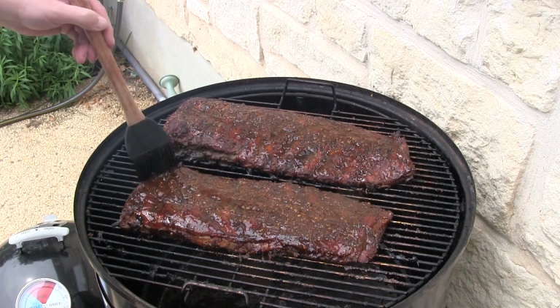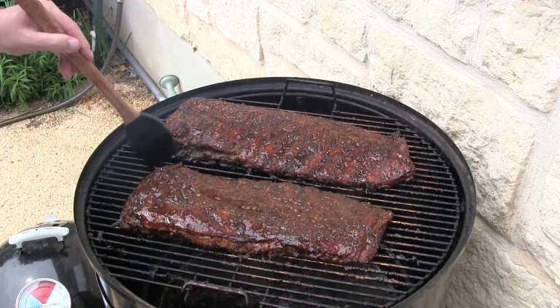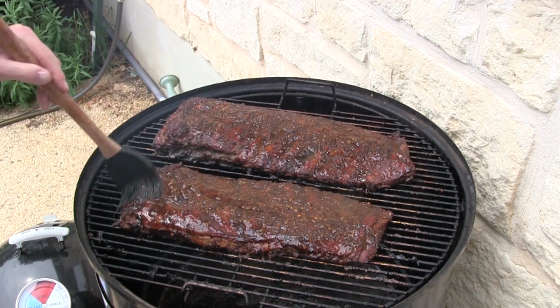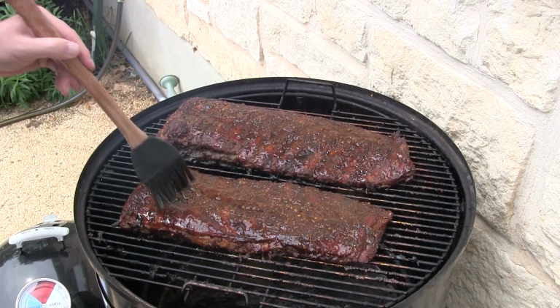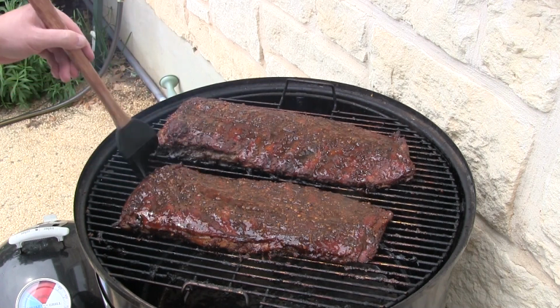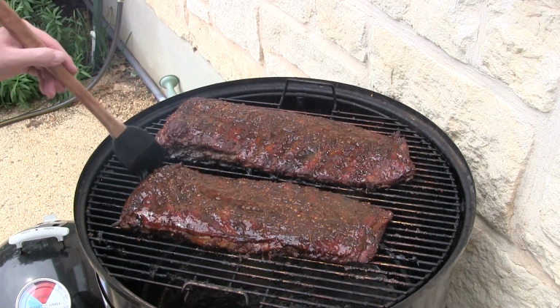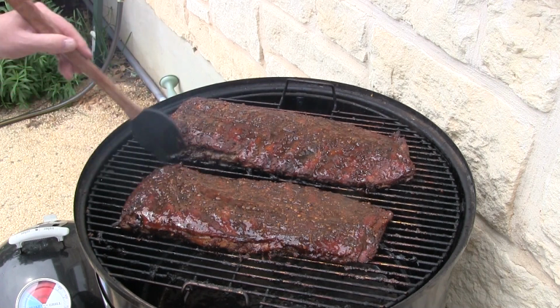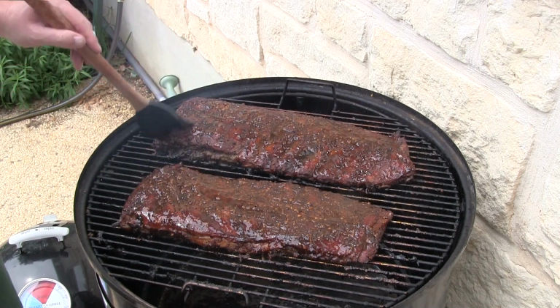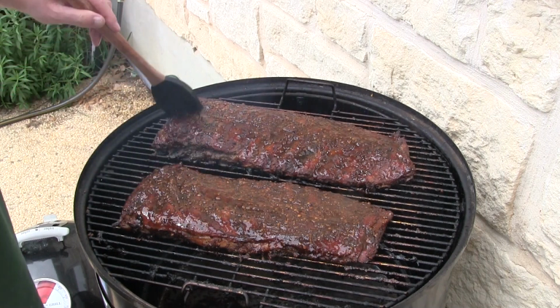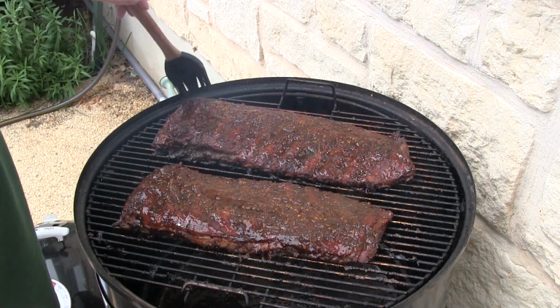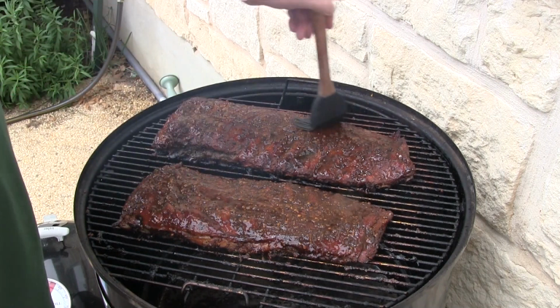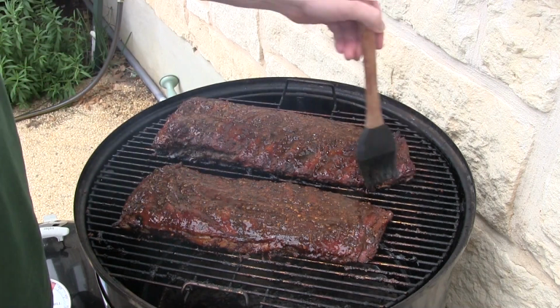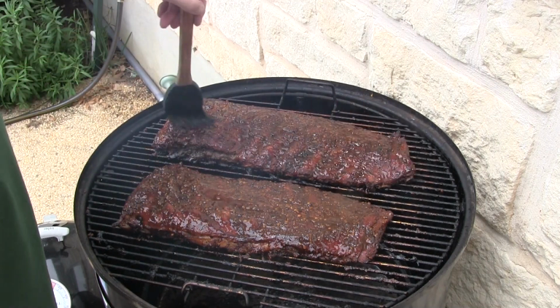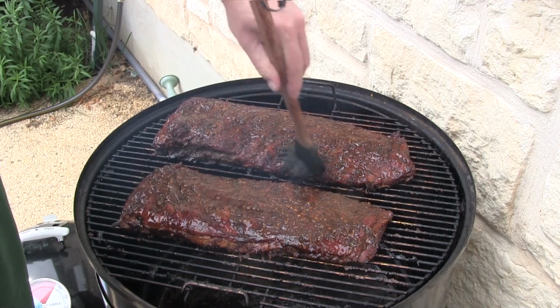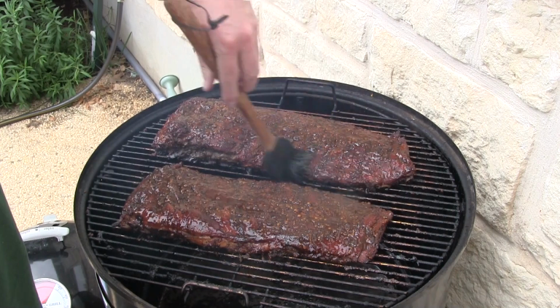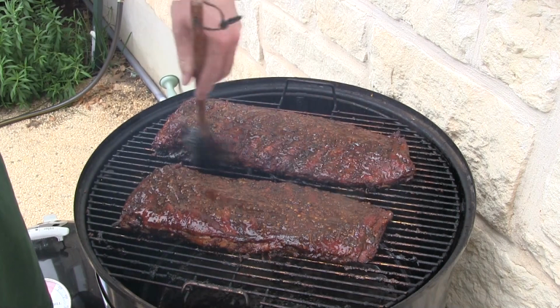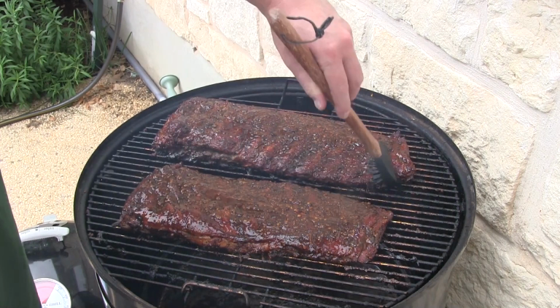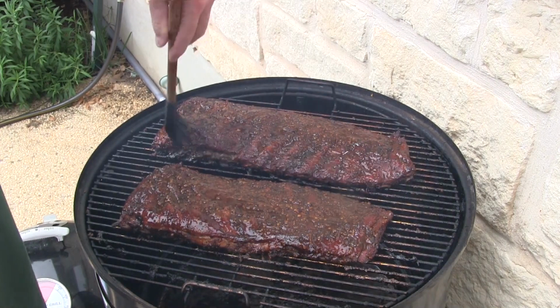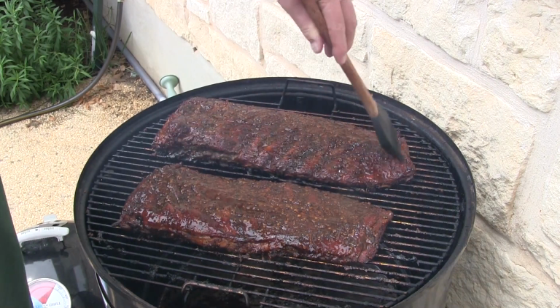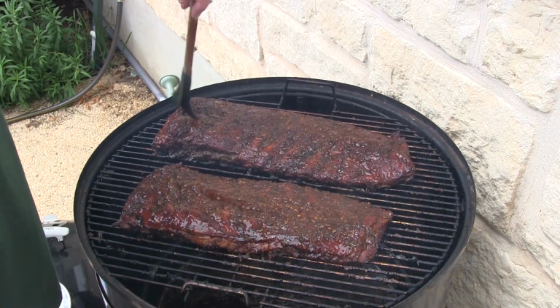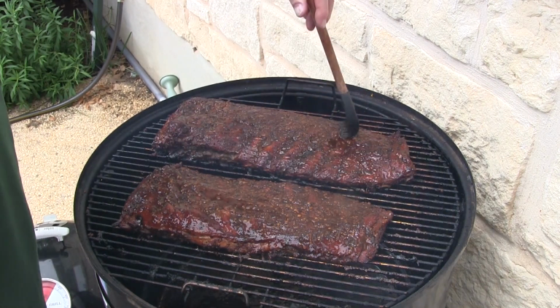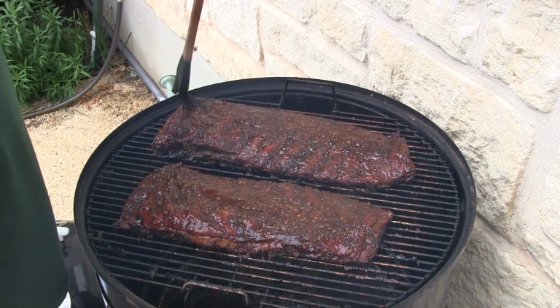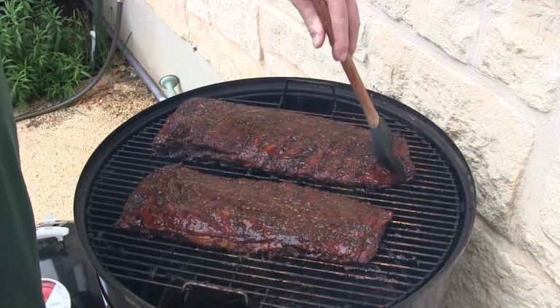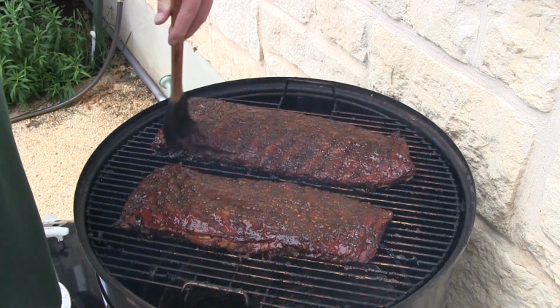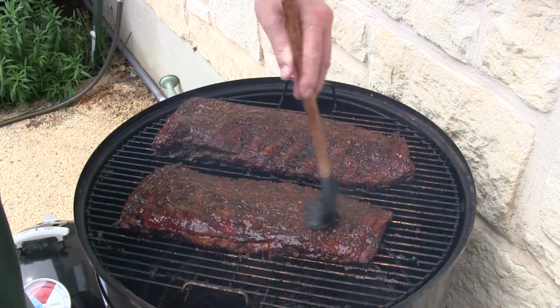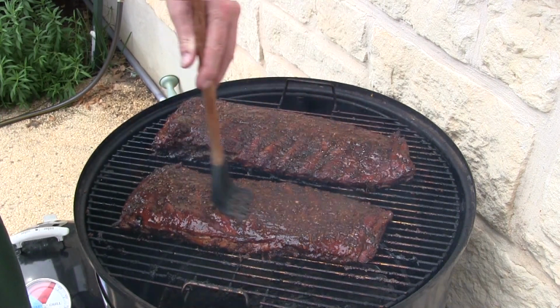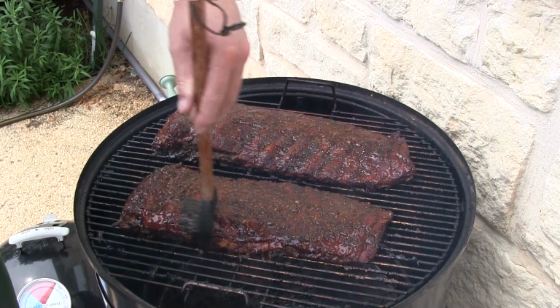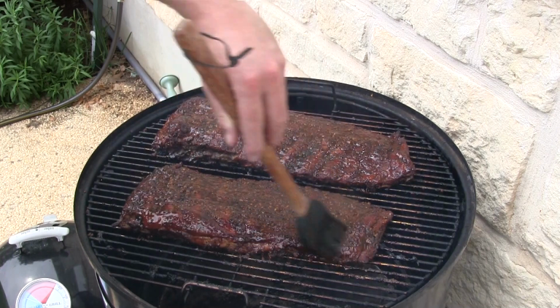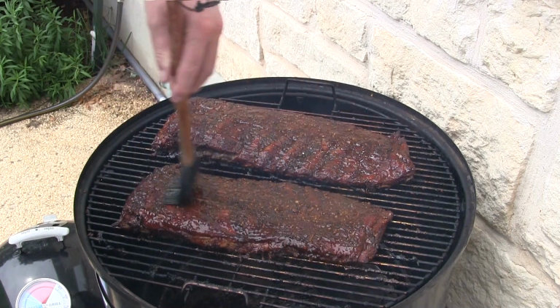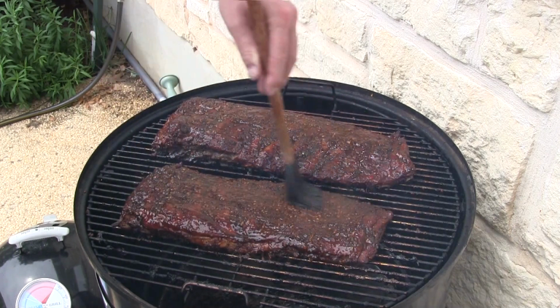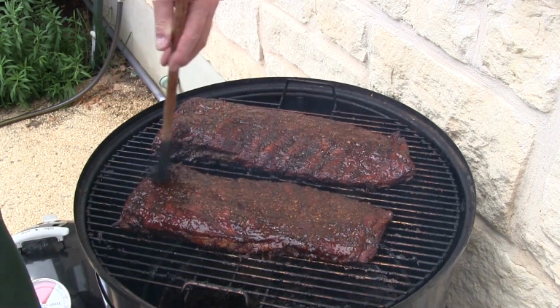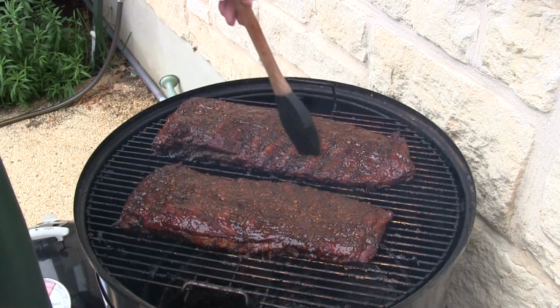Then we're gonna put a little butter on there. I'm just adding layers of flavor like I usually do. For the new subs, this is how I do ribs.